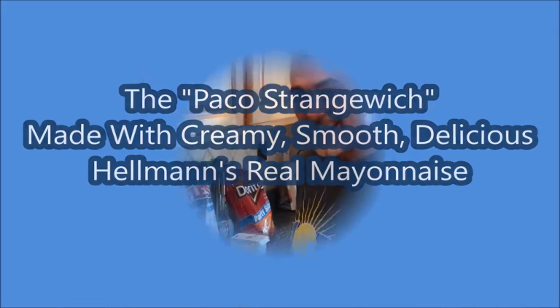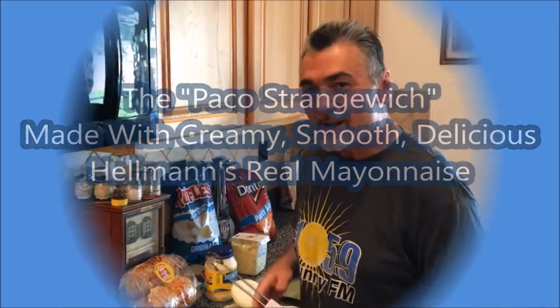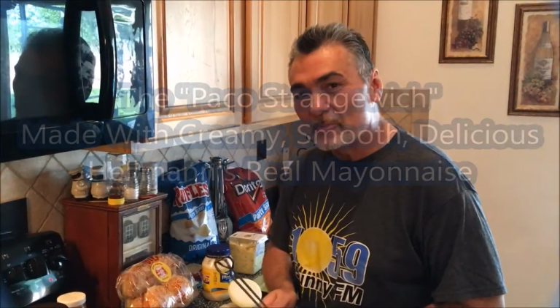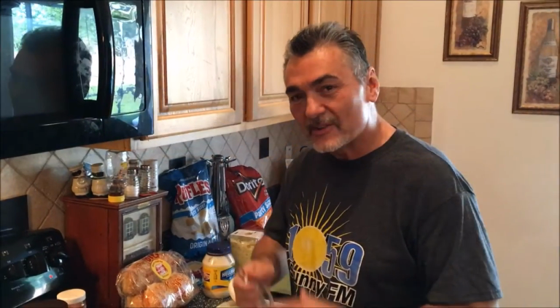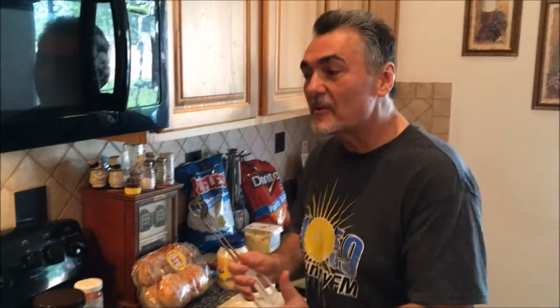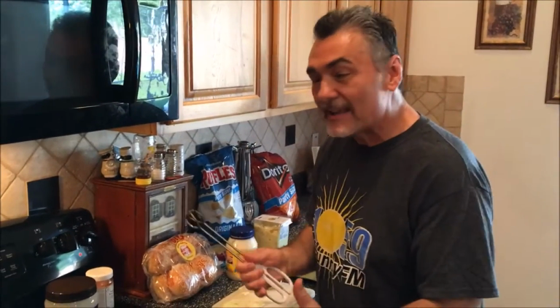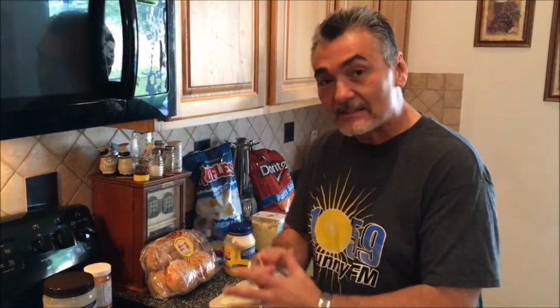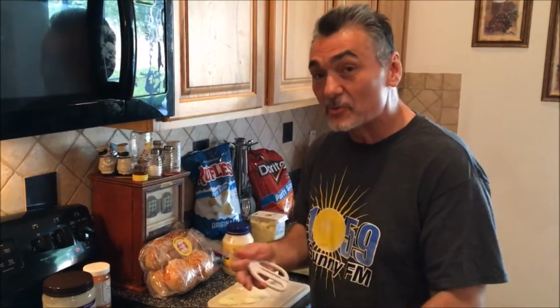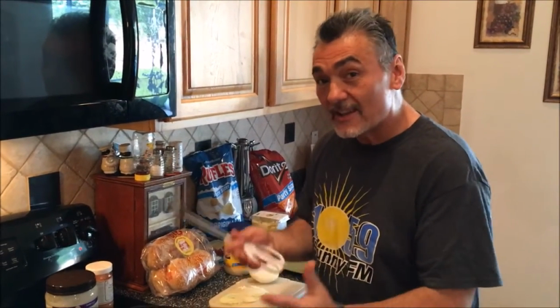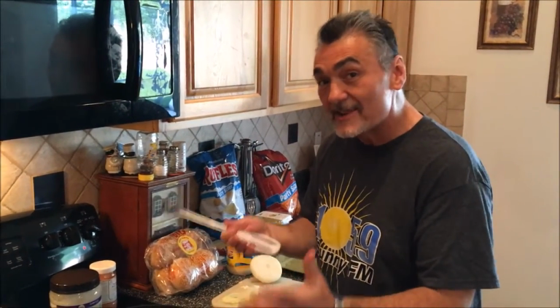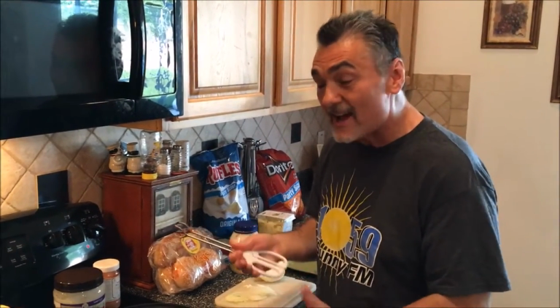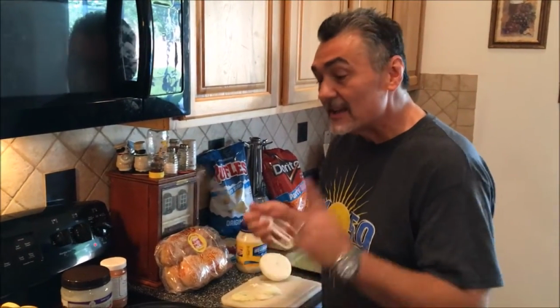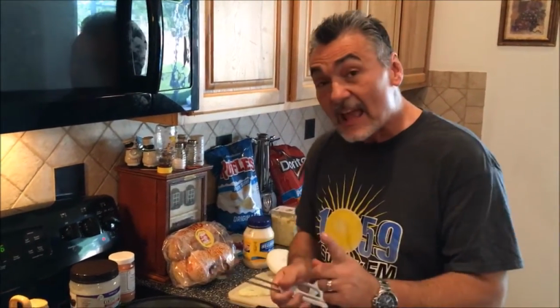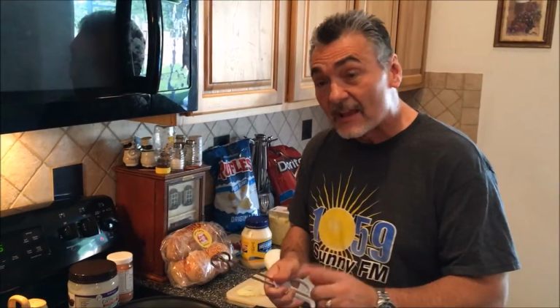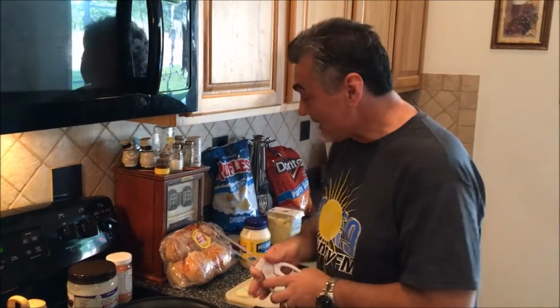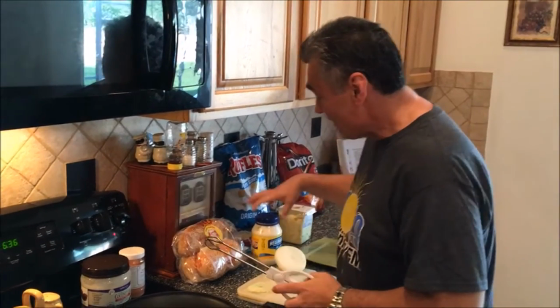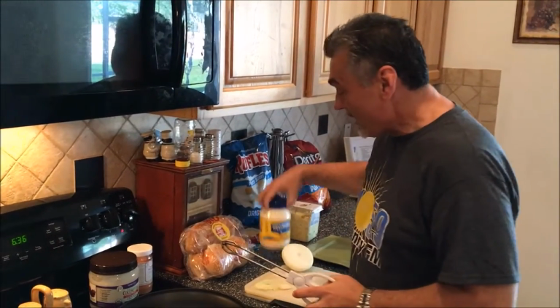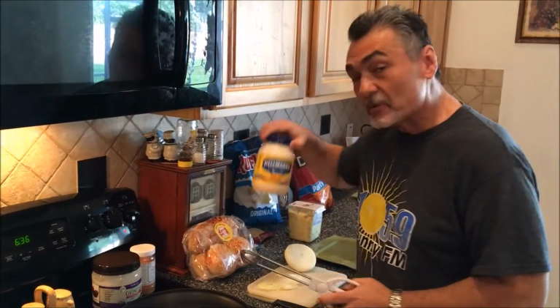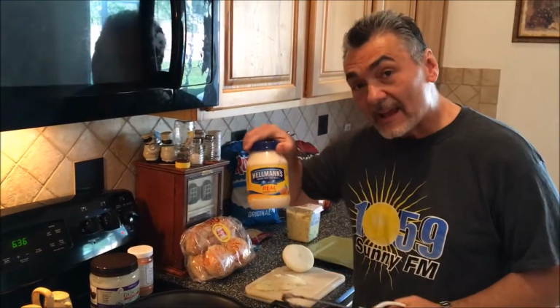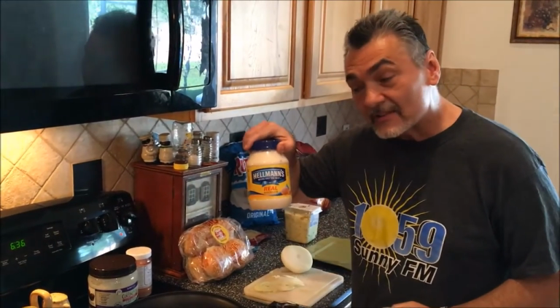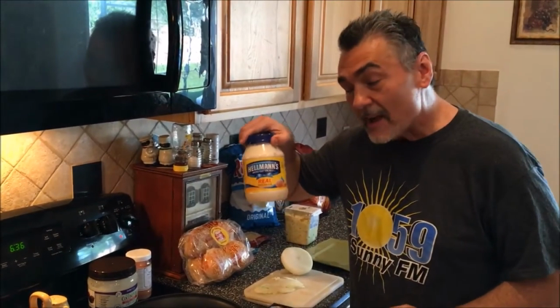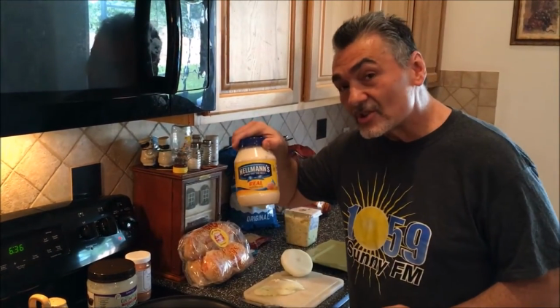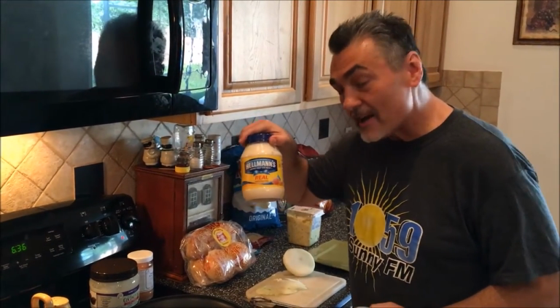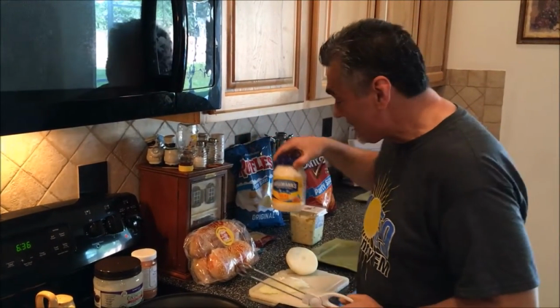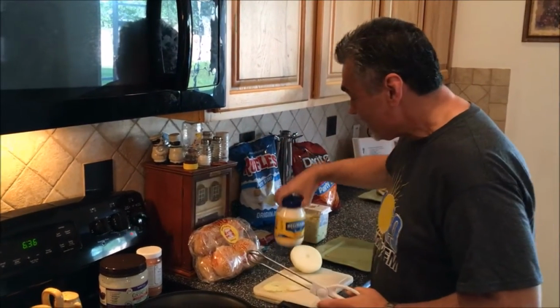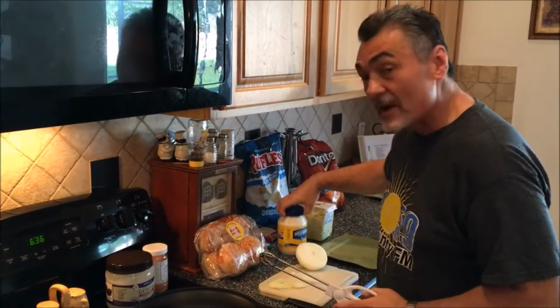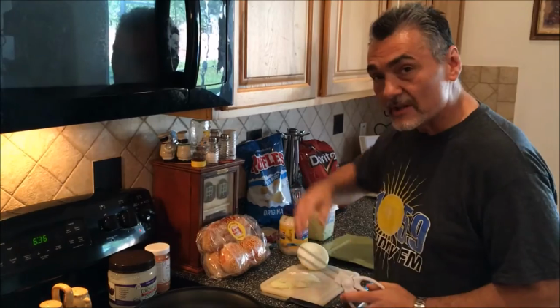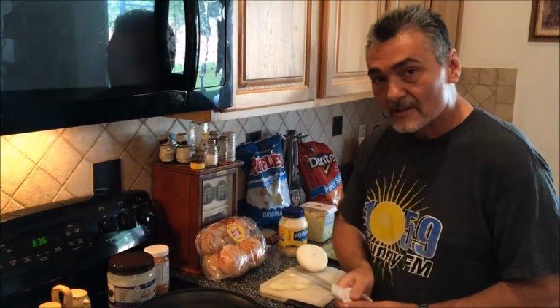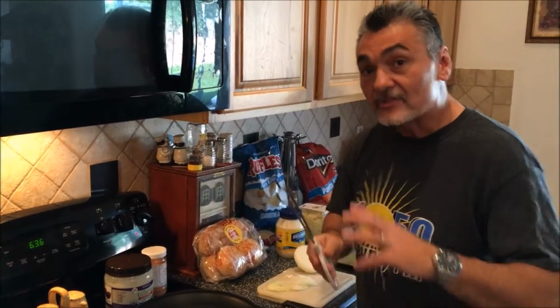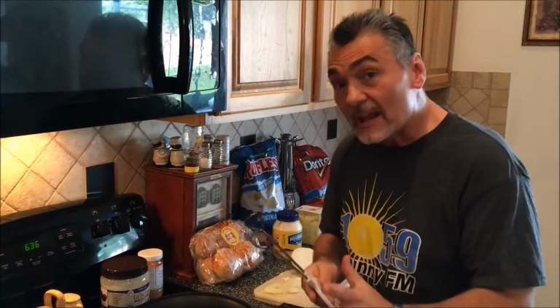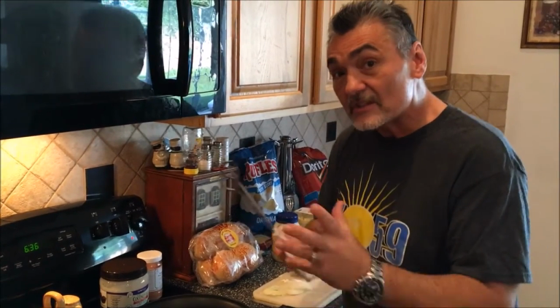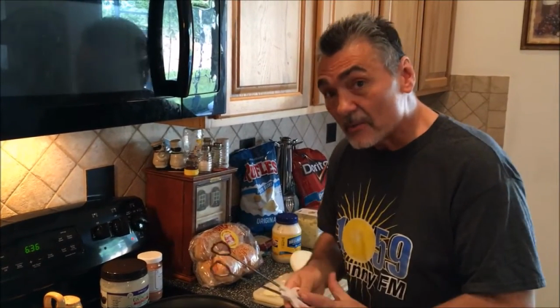Hi, I'm Paco Lopez and welcome to my kitchen. This is really the kitchen in my house. Today, thanks to Hellmann's Real Mayonnaise, I'm going to show you how to make a Strangewich — a strange sandwich.